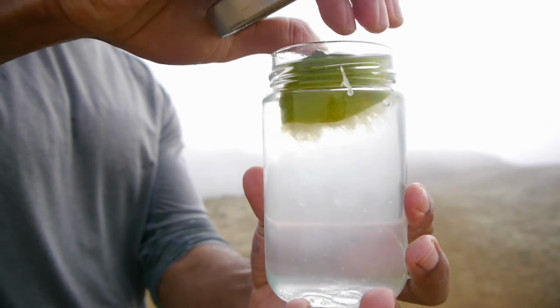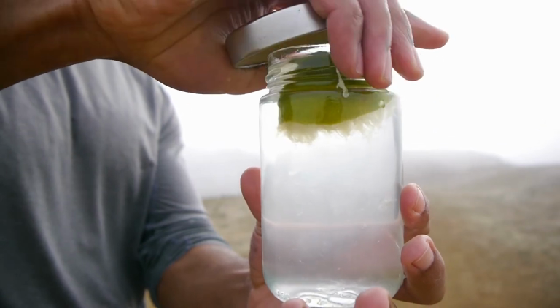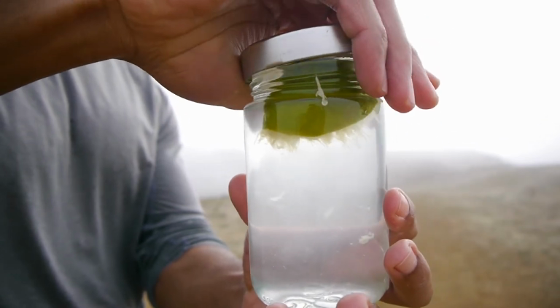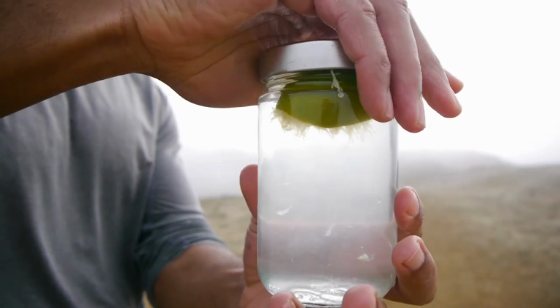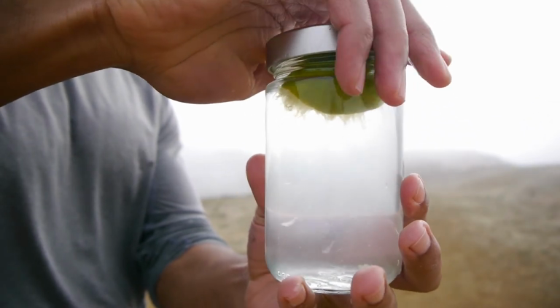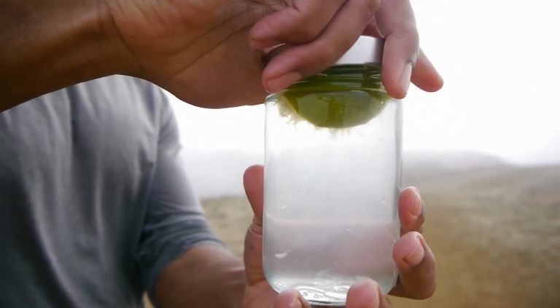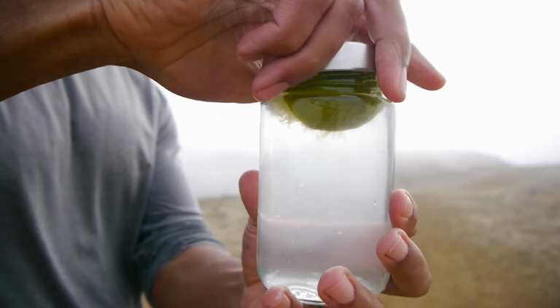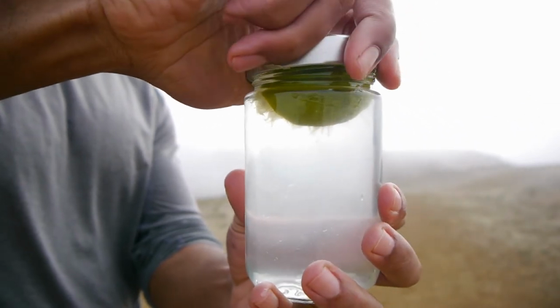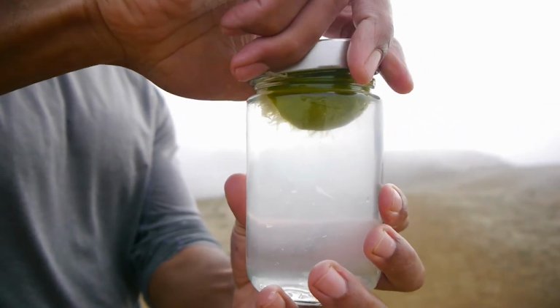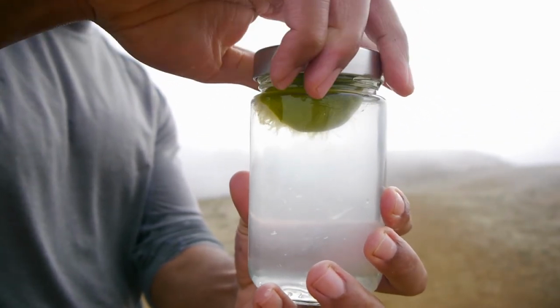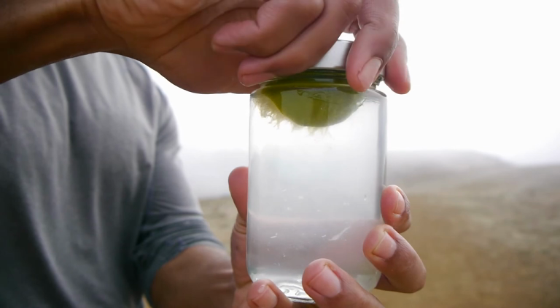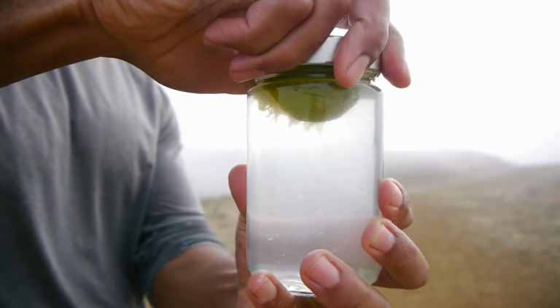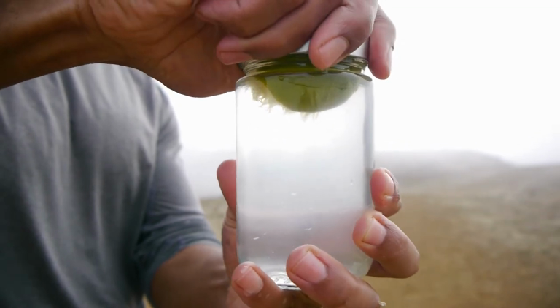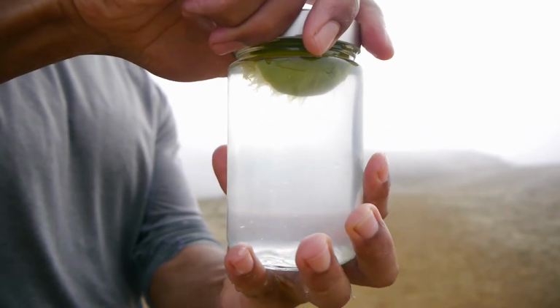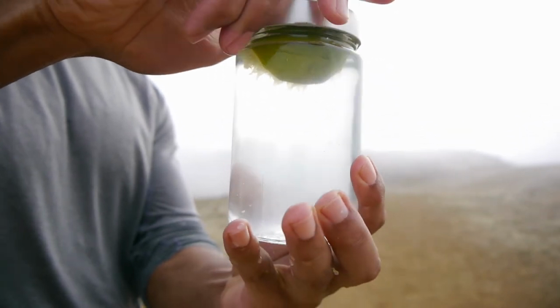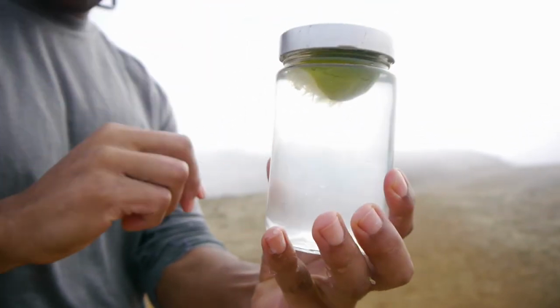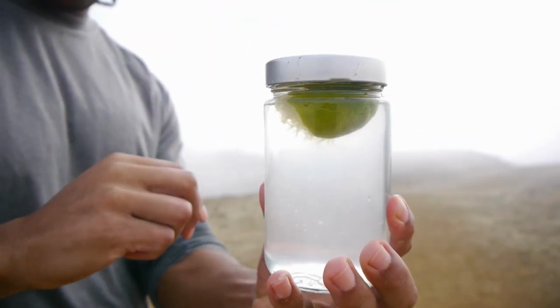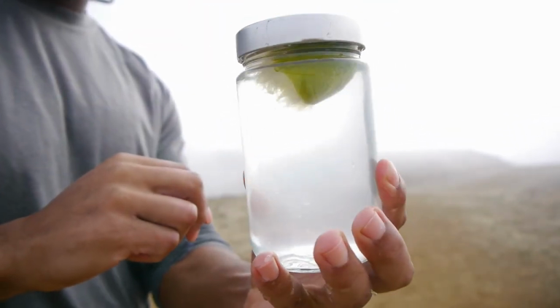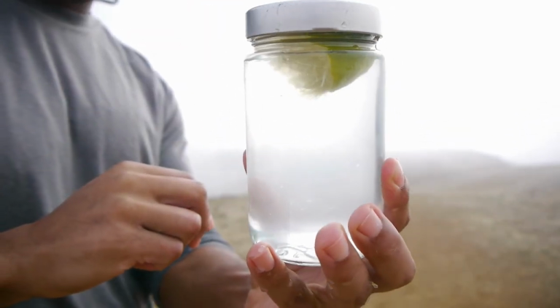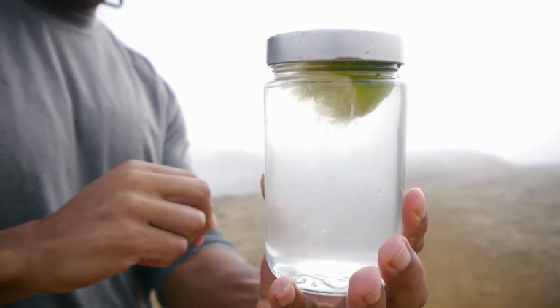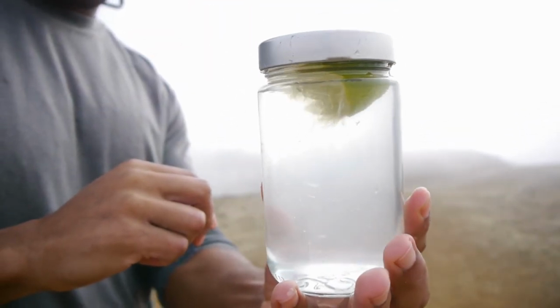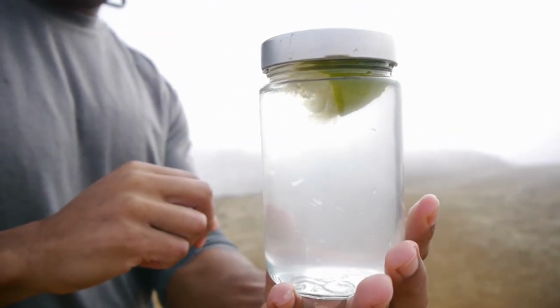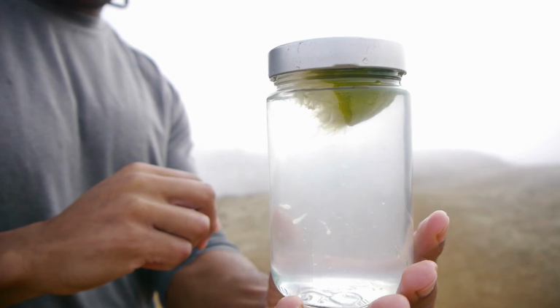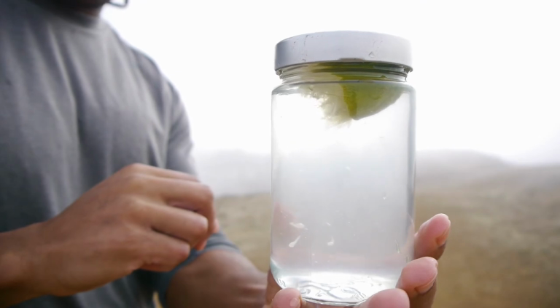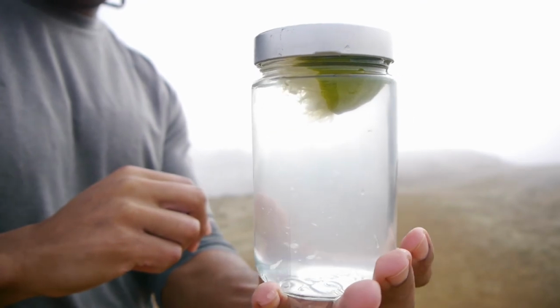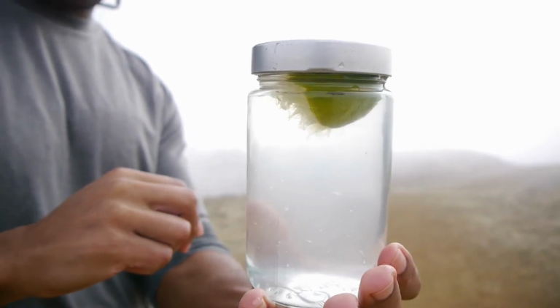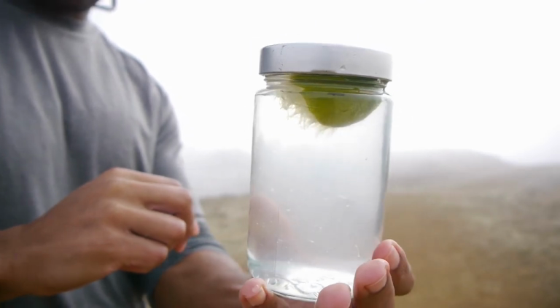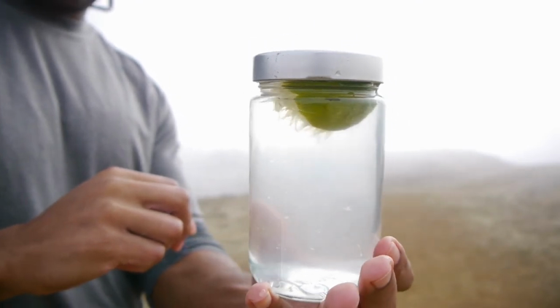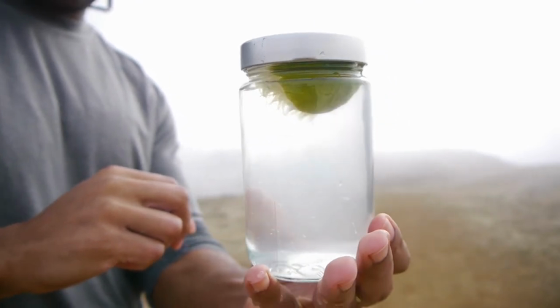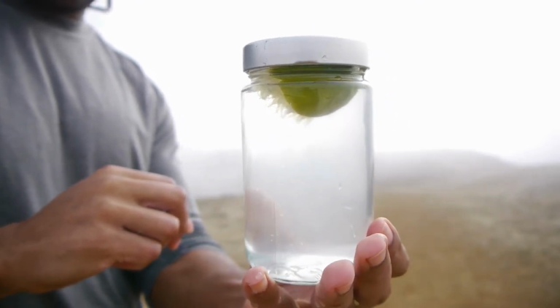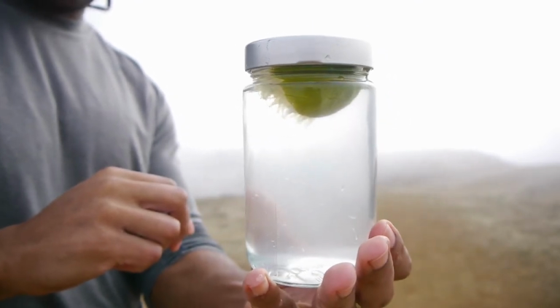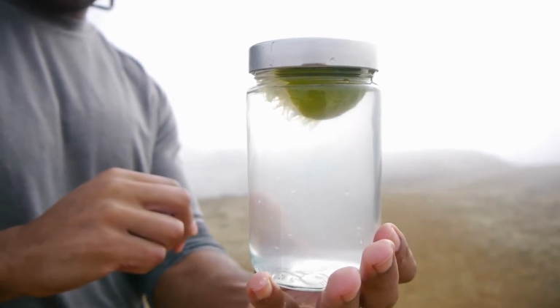Once done squeezing the lime, drop it into the jar of water and let it soak to extract the rest of the juice and to add additional flavor. You can refill the jar with water two to three times before the lime flavor will start to dissipate.